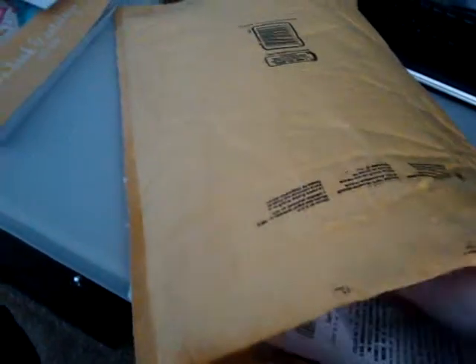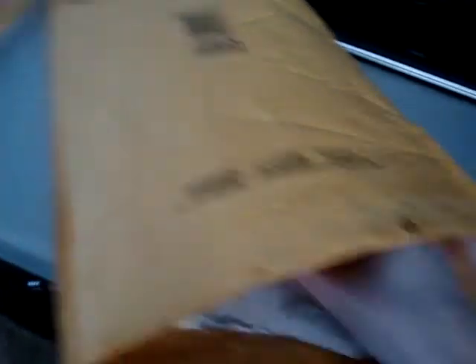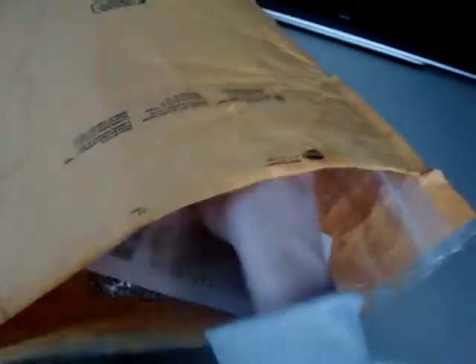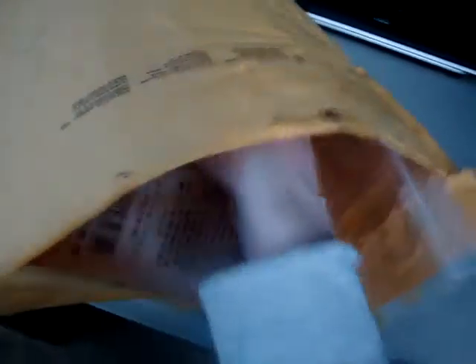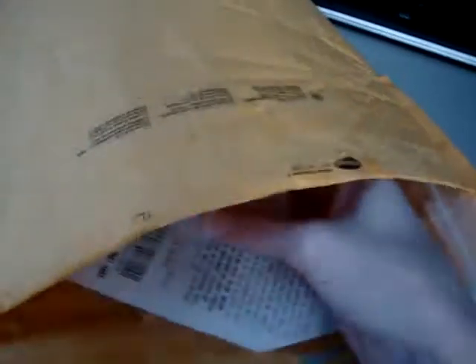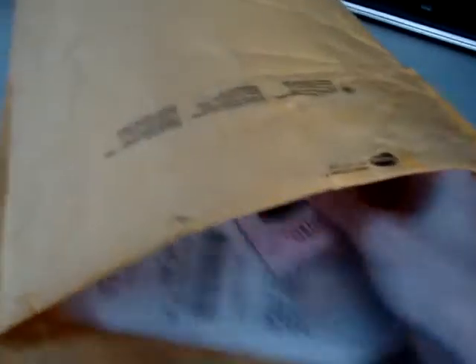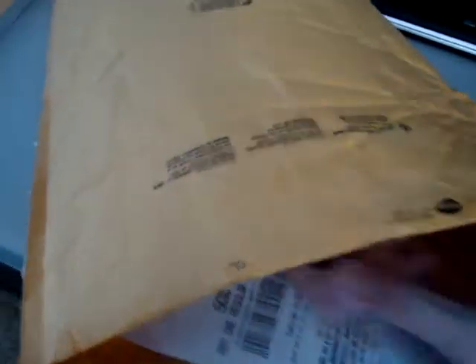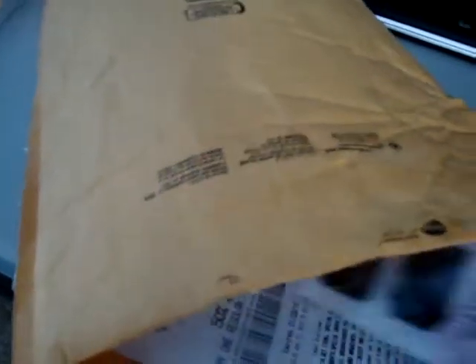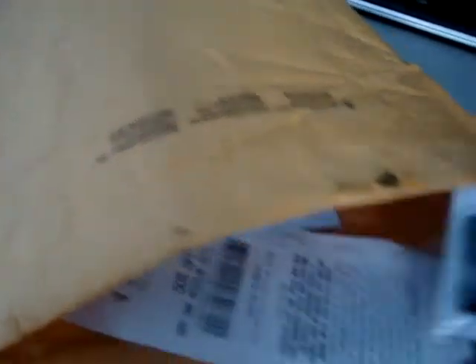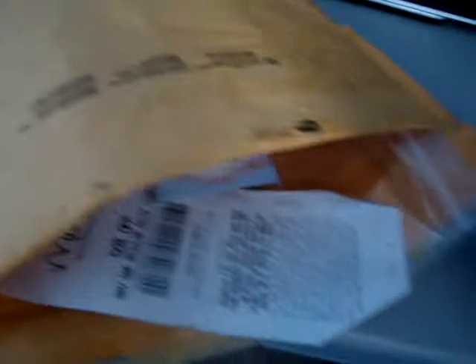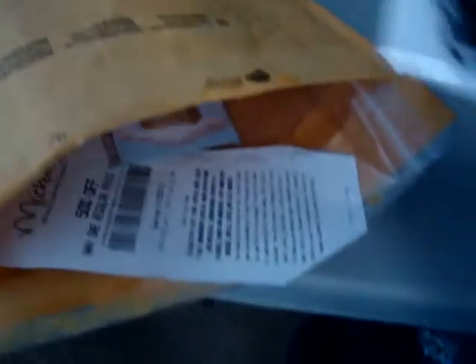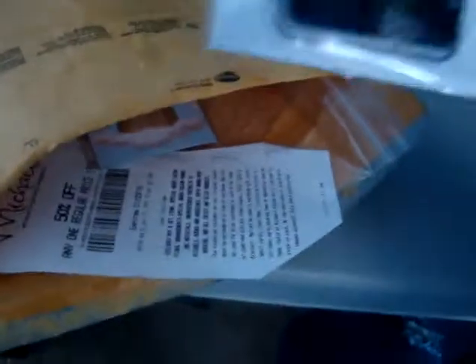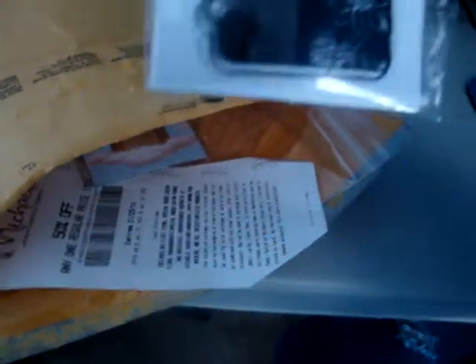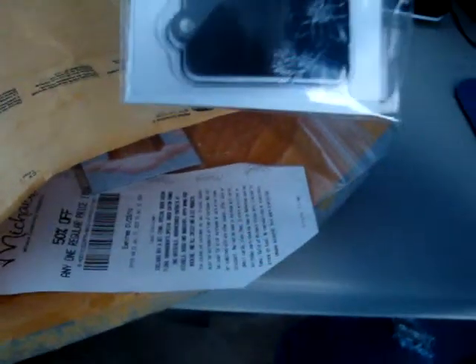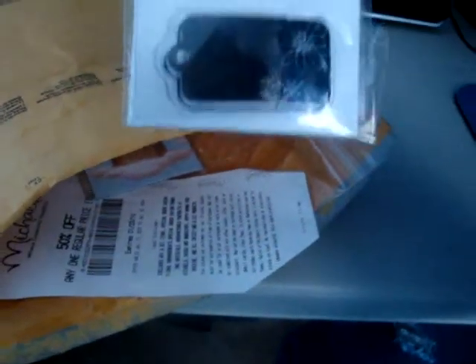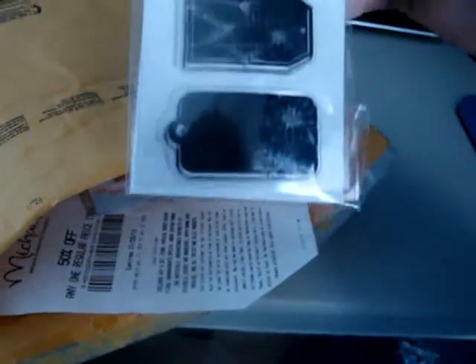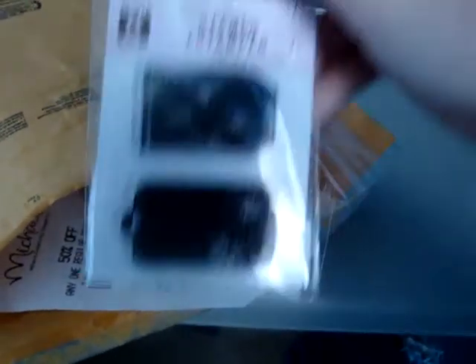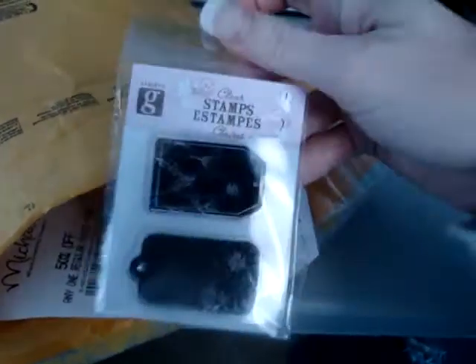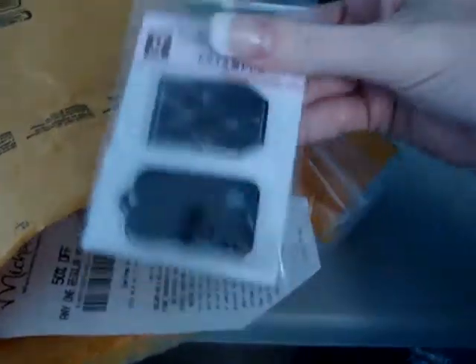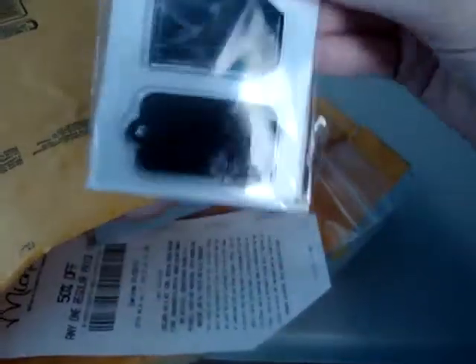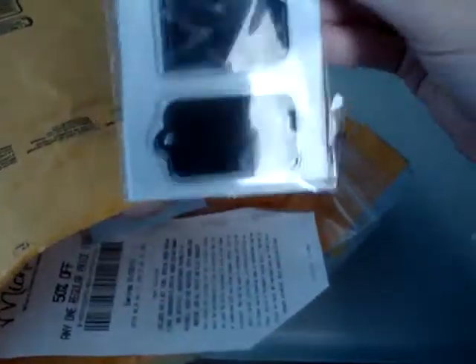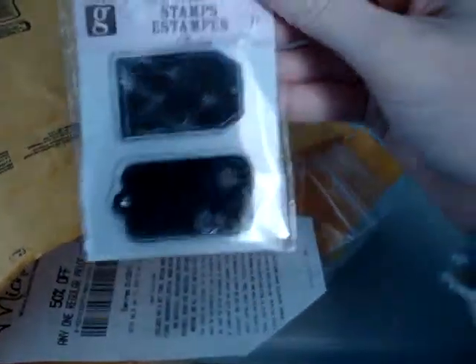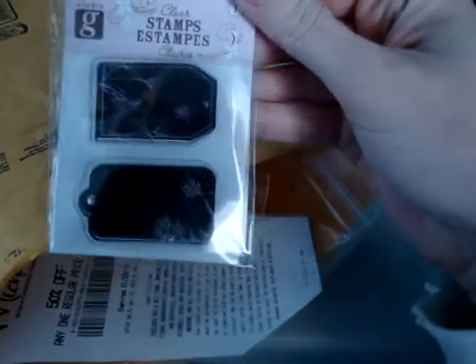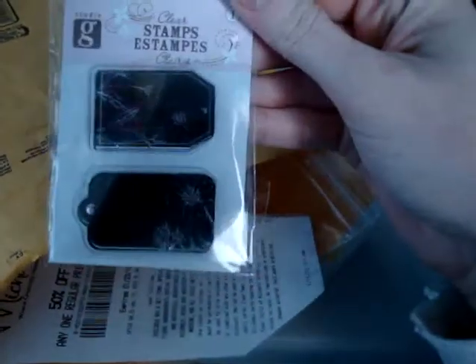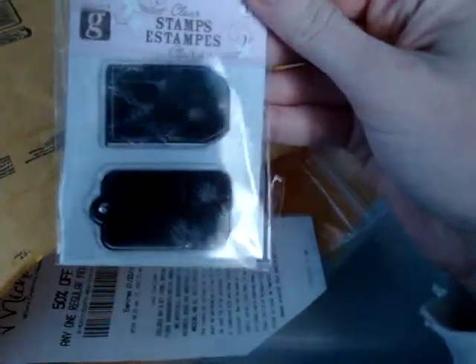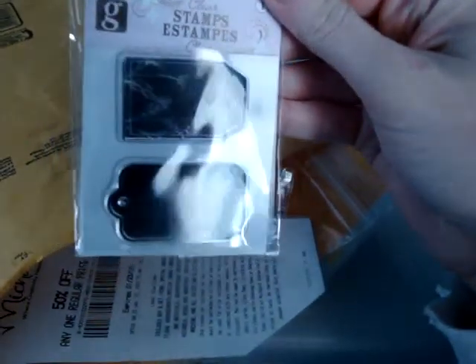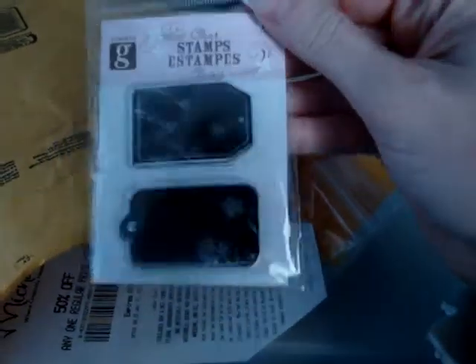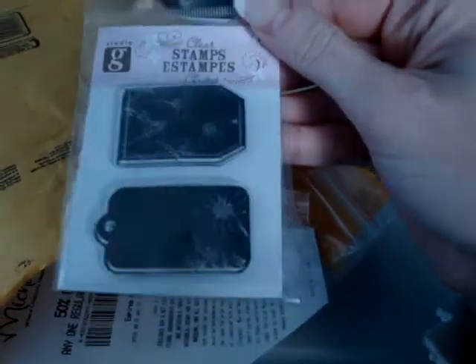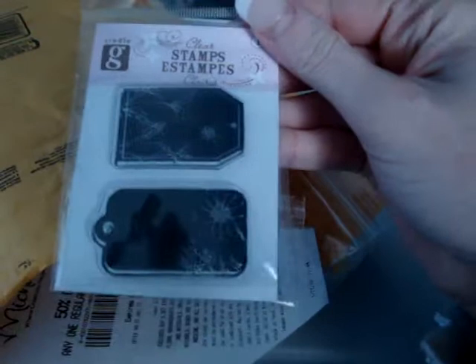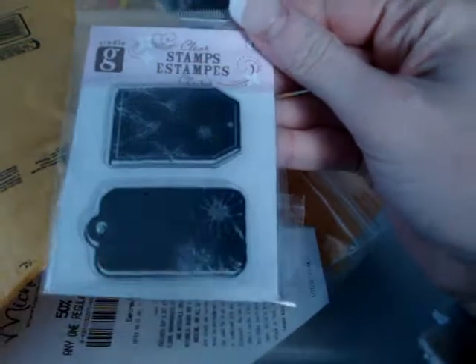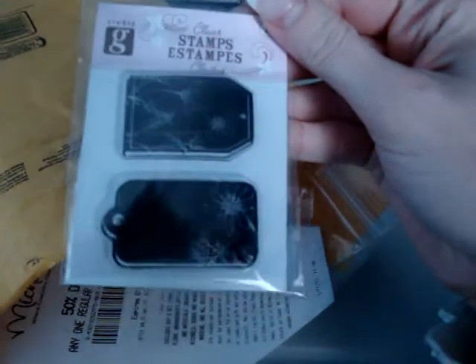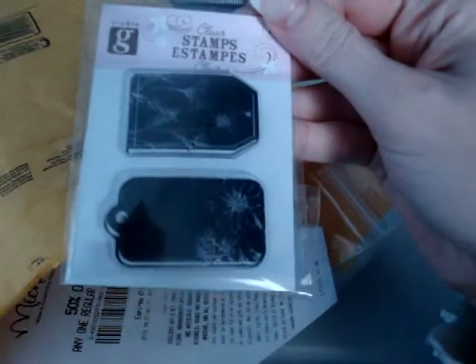Oh my goodness, there's tons of stuff in here. She got me some really cute little tag stamps. How cute!